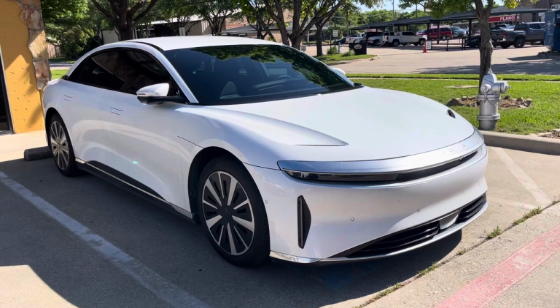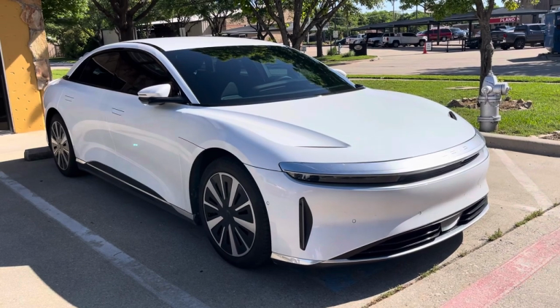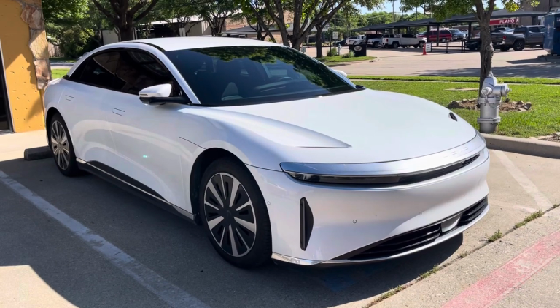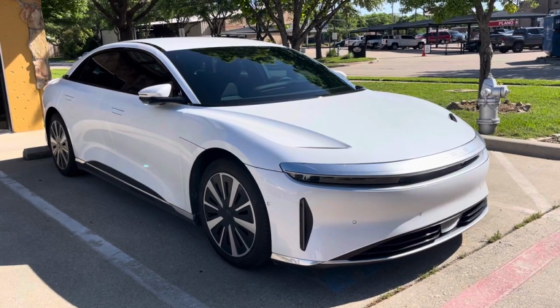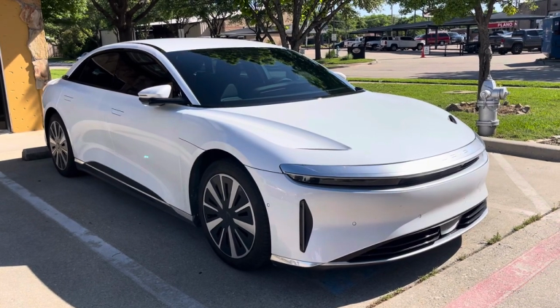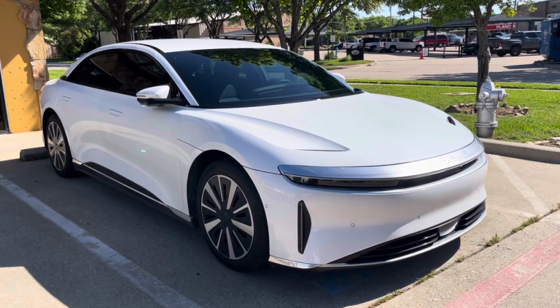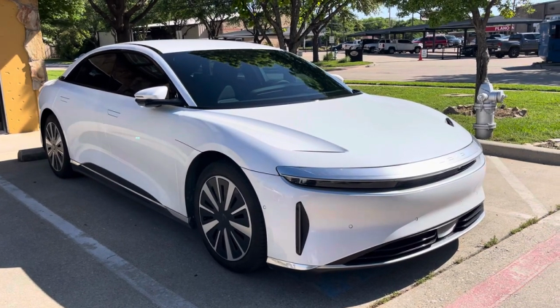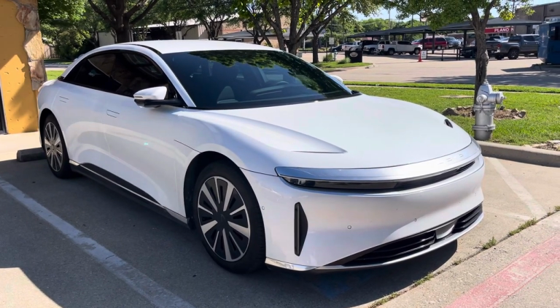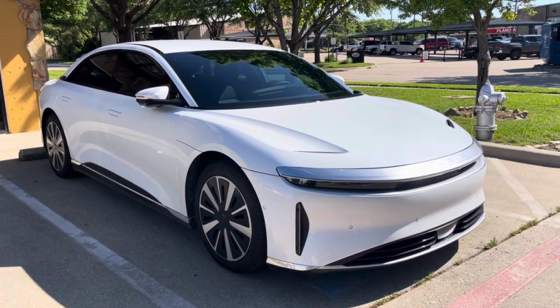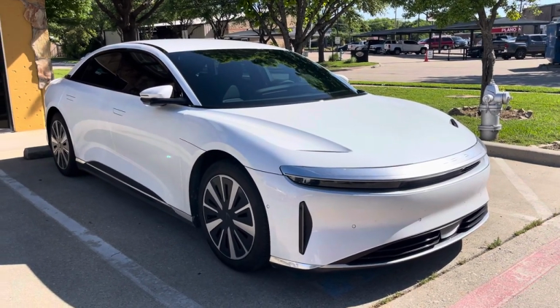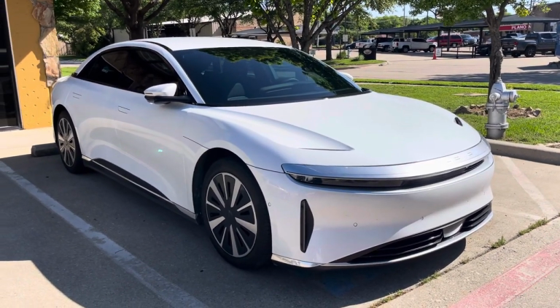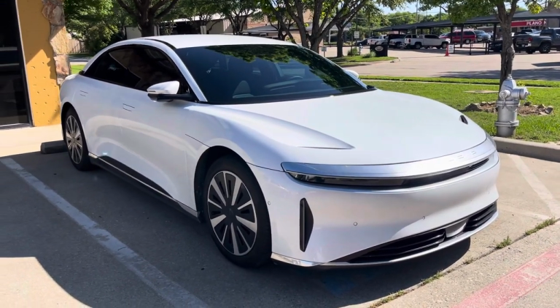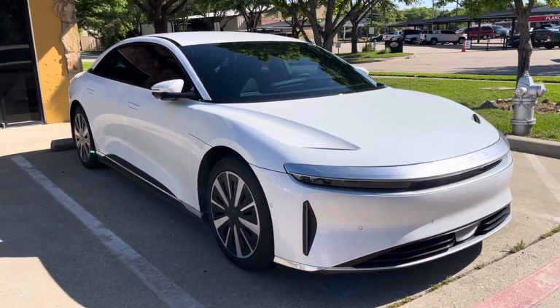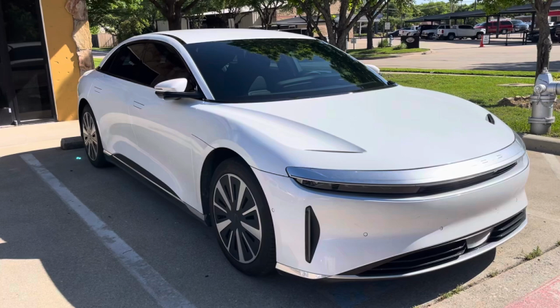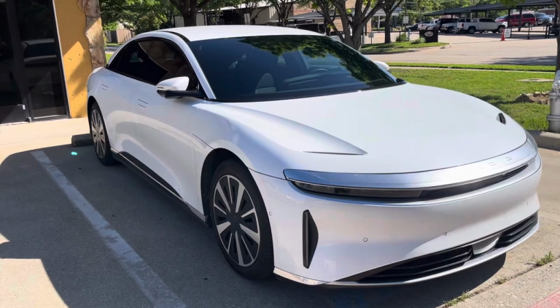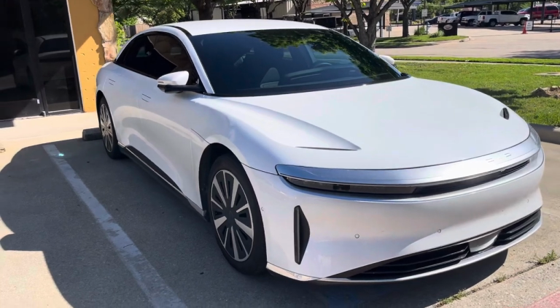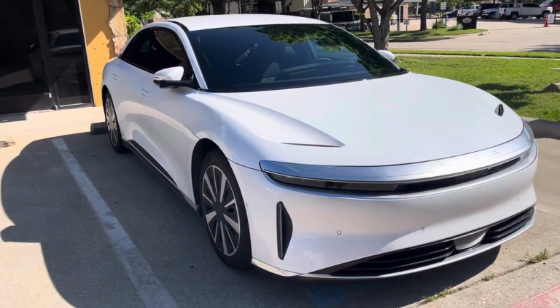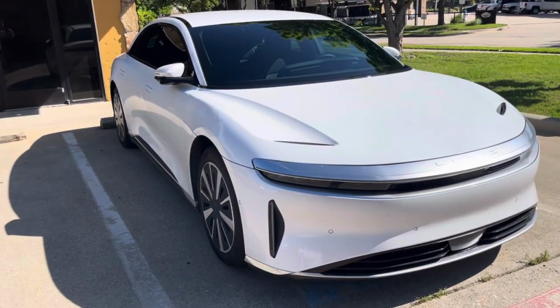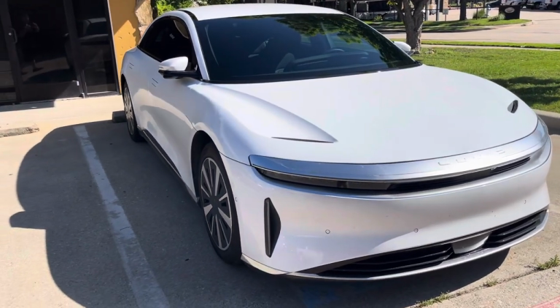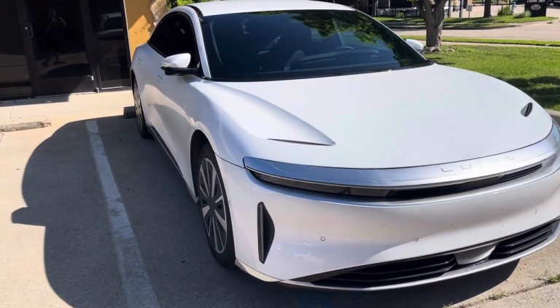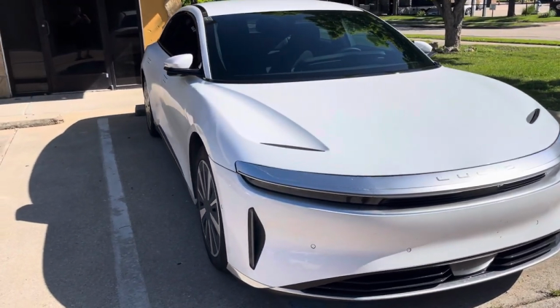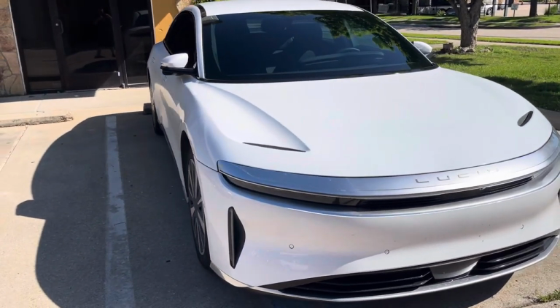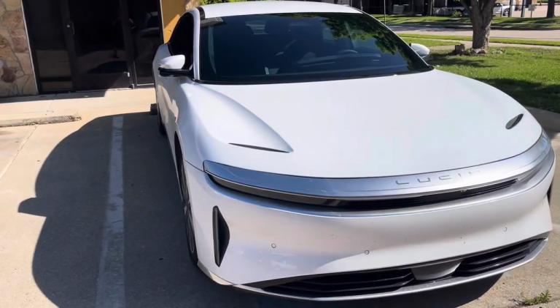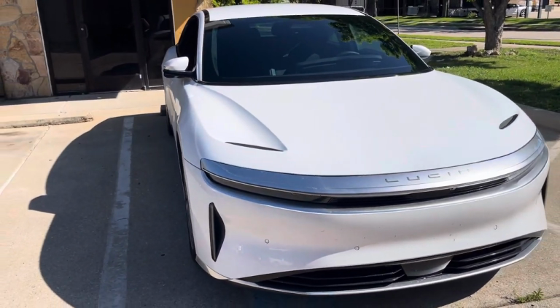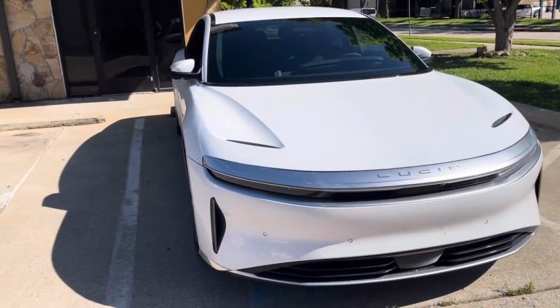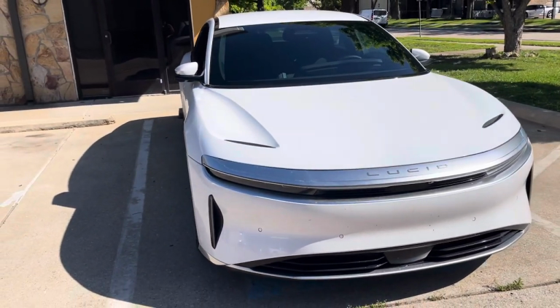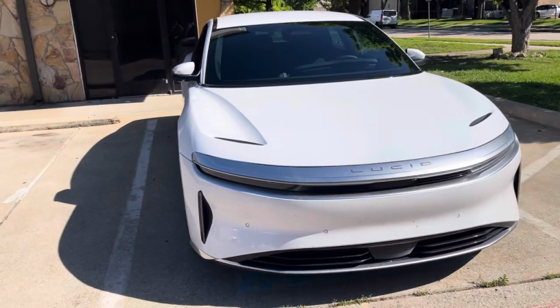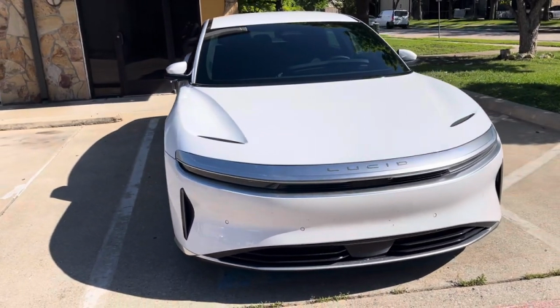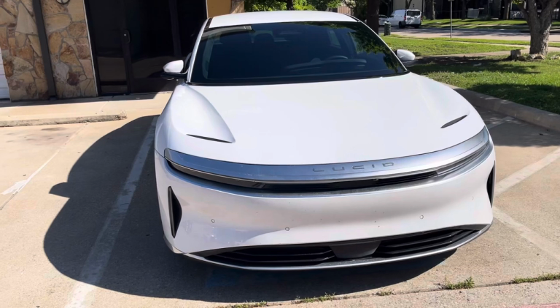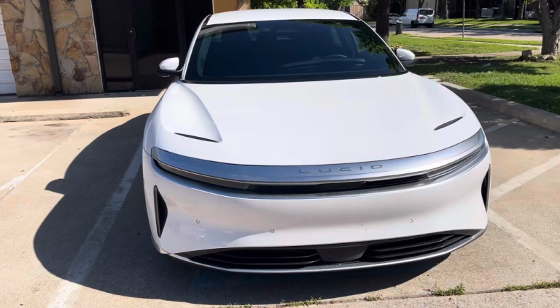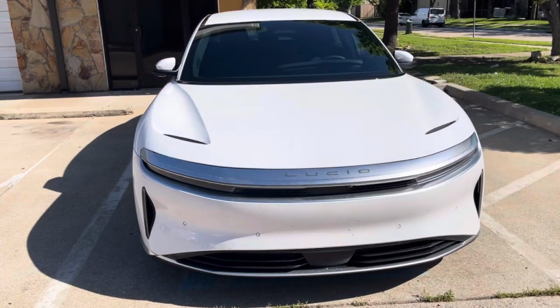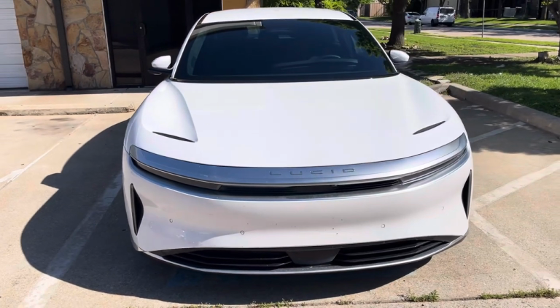Tony Win here signing off. Thank you again for watching. We have a Lucid Air right here with the XPEL XR Plus — this client will definitely be happy when they pick up.